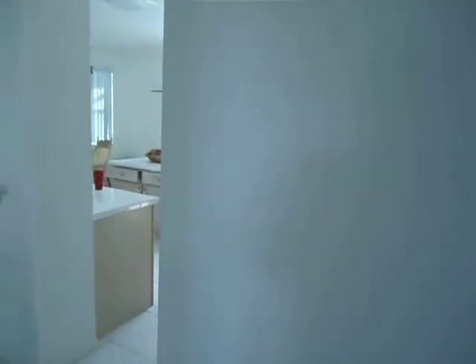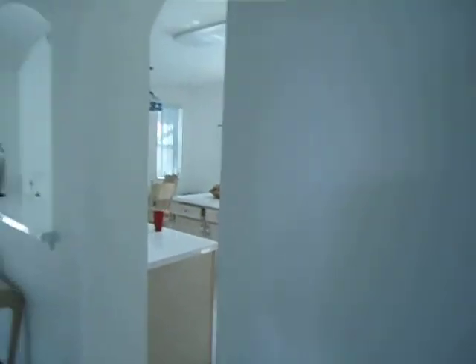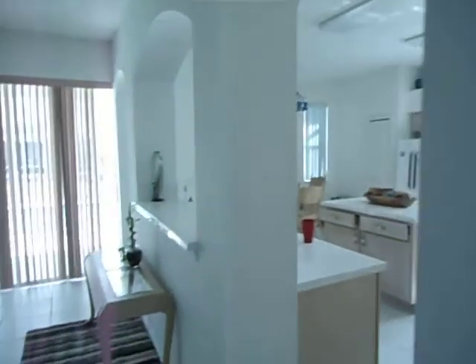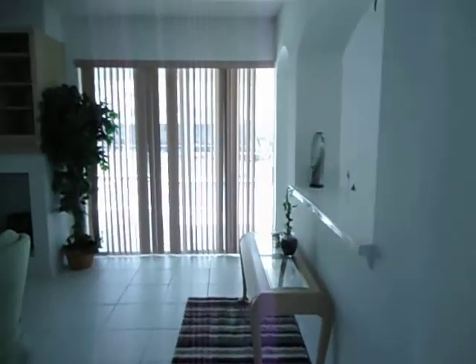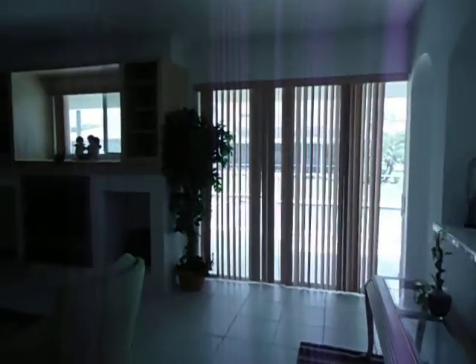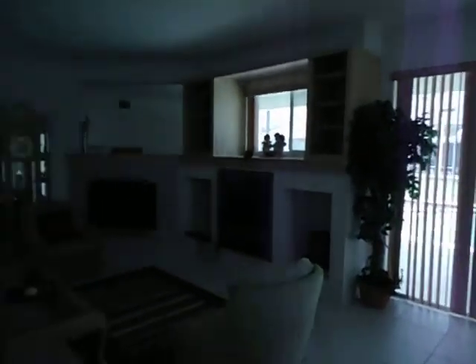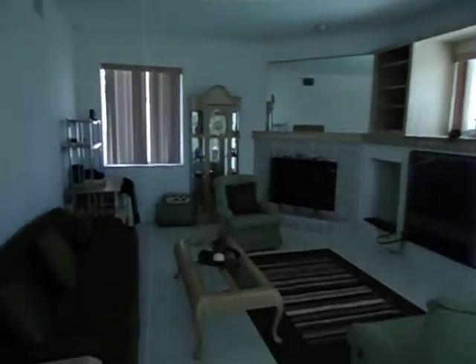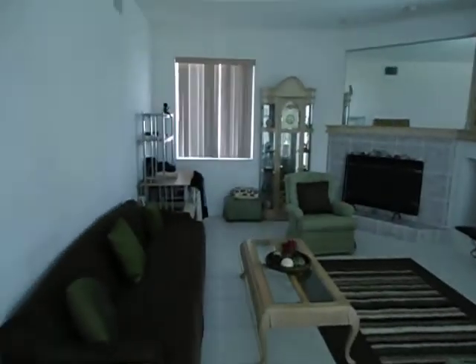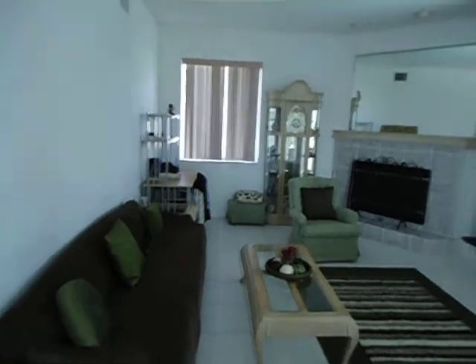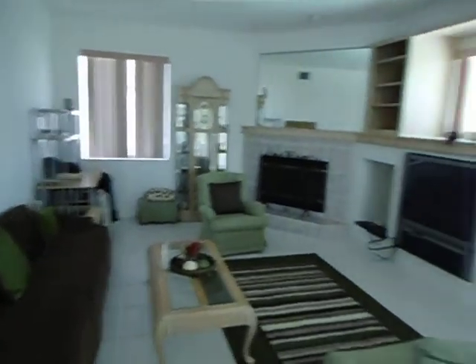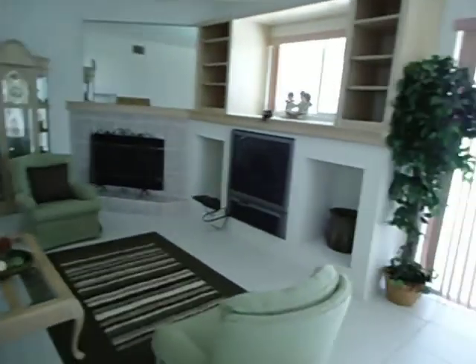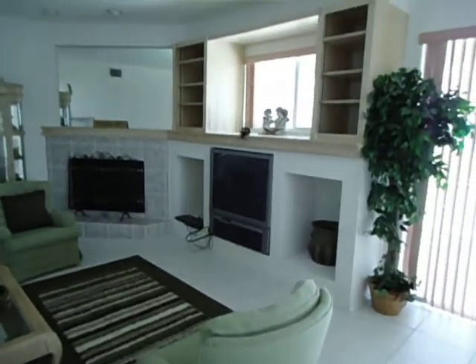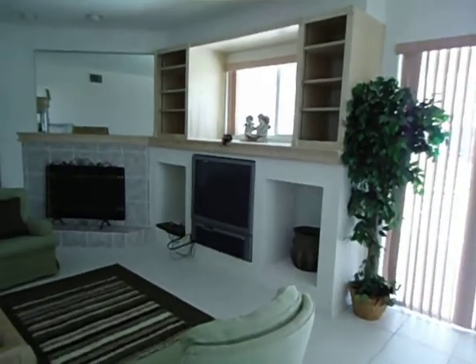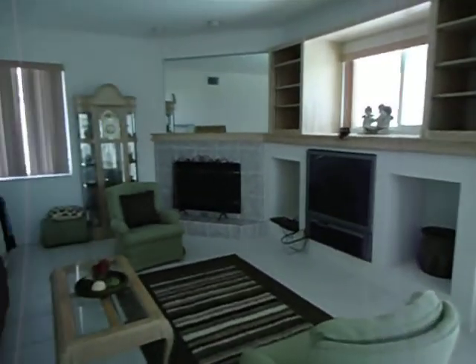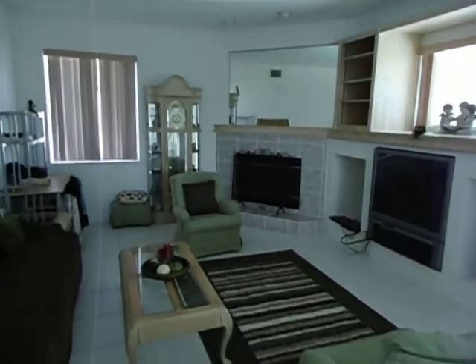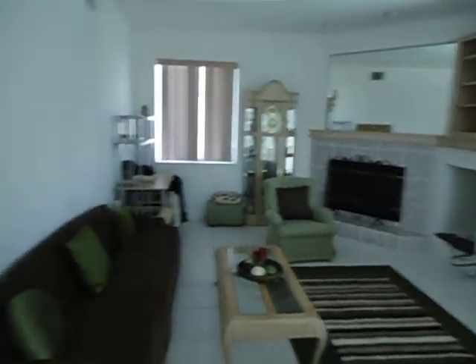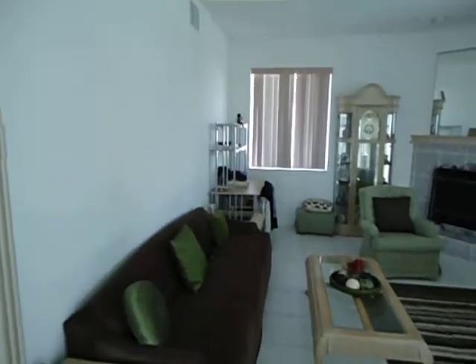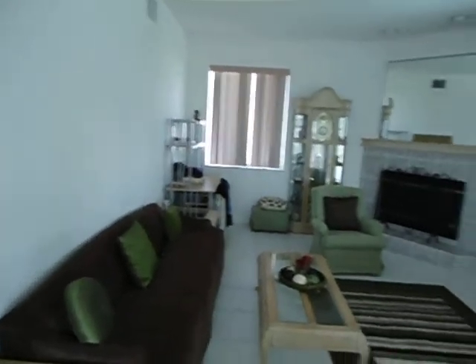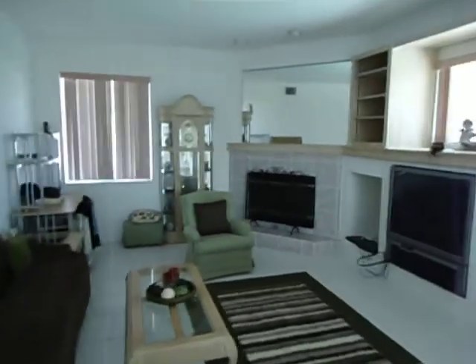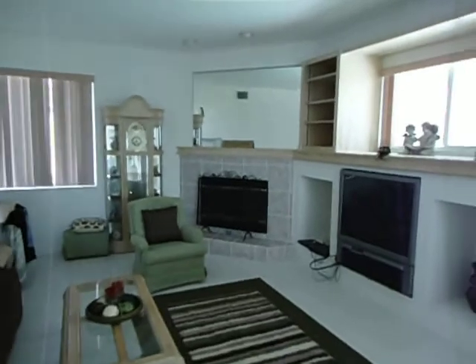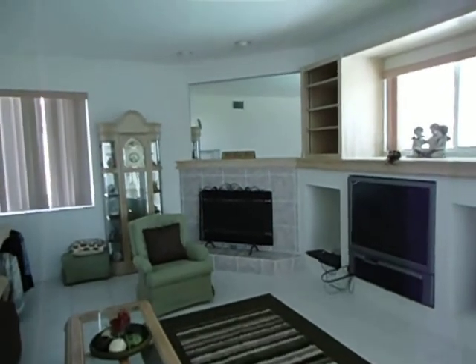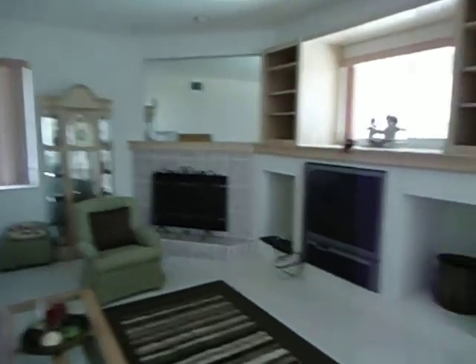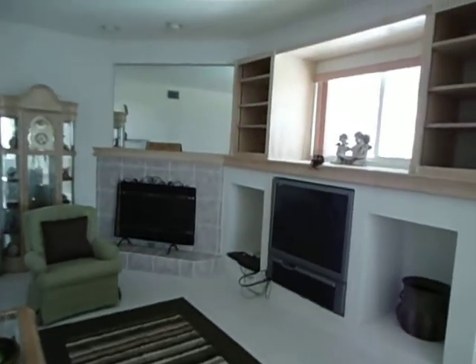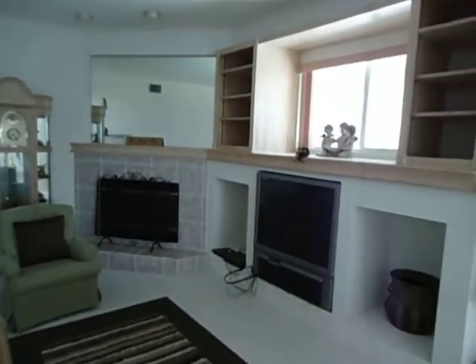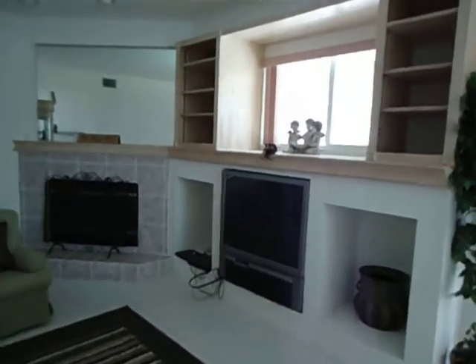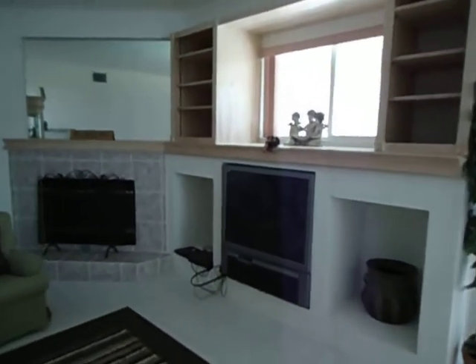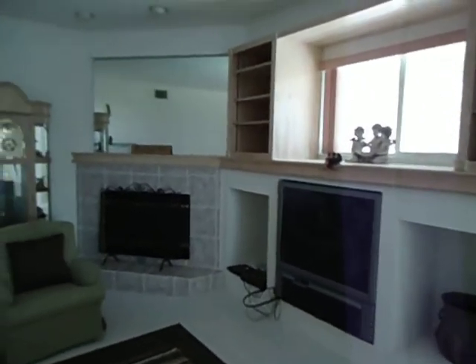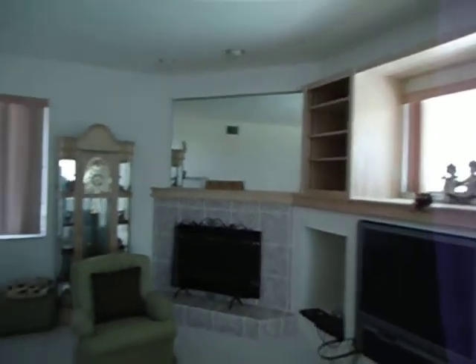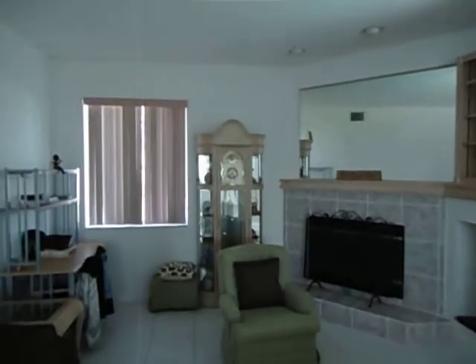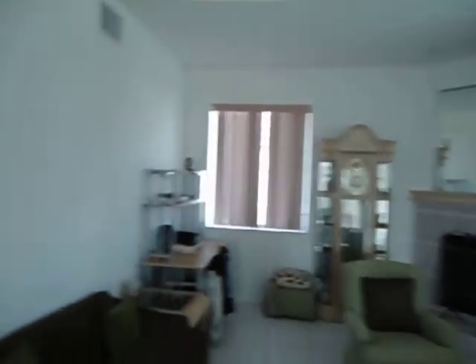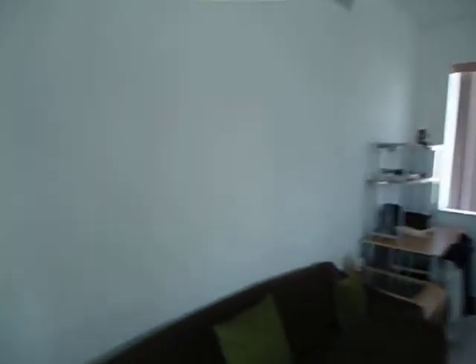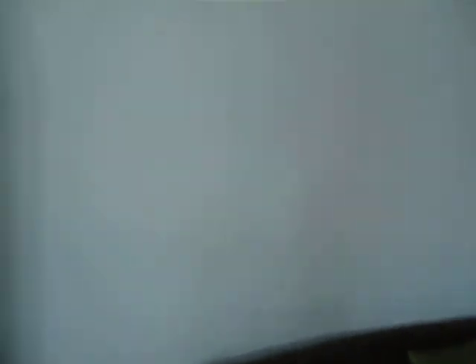Okay, back out in the hallway, around the corner is the family room, living area. Again, nicely taken care of — it has a fireplace. And I'm not sure, don't imagine that TV will stay.